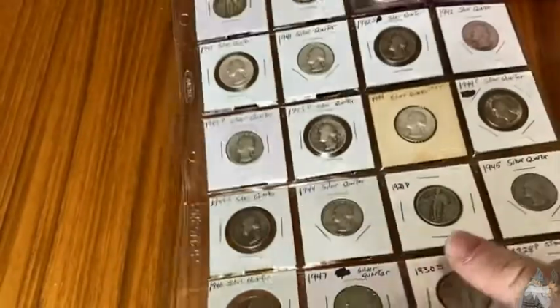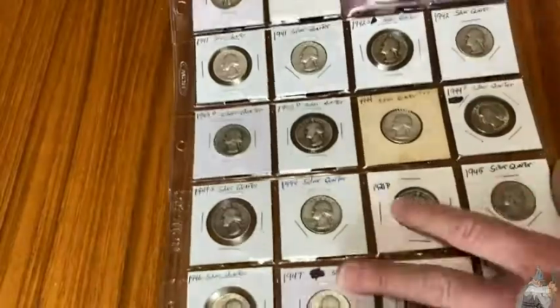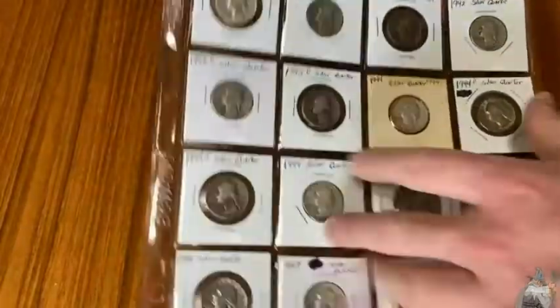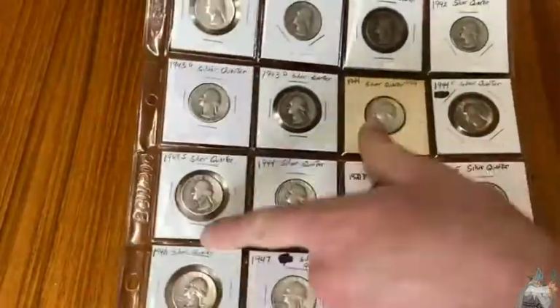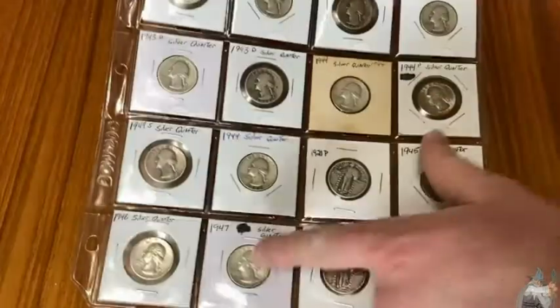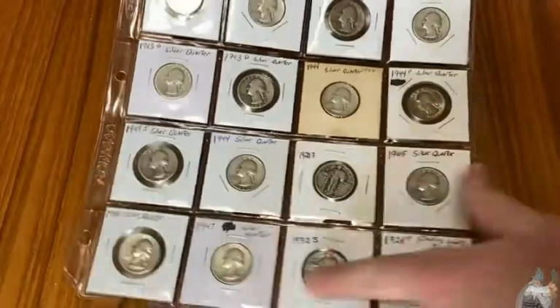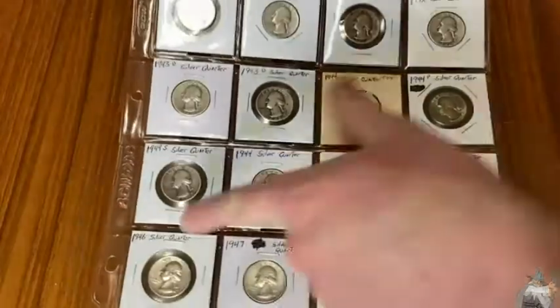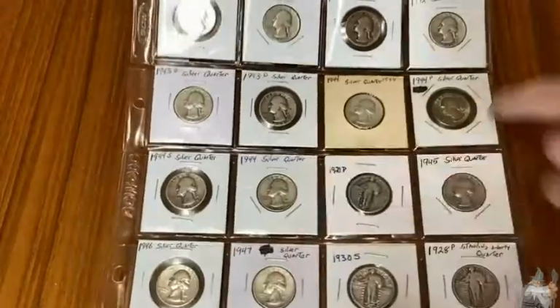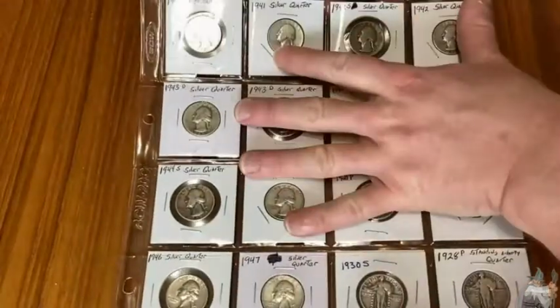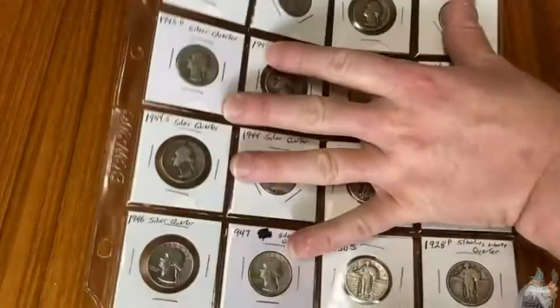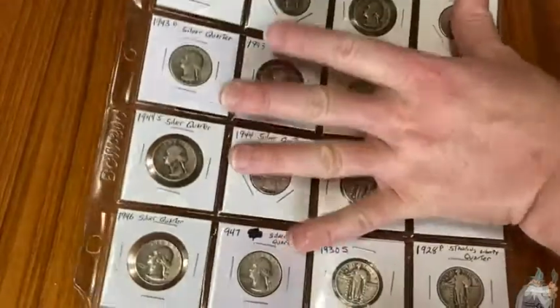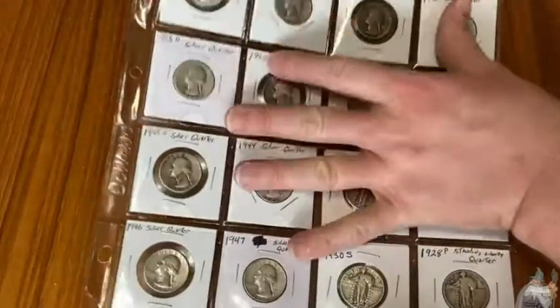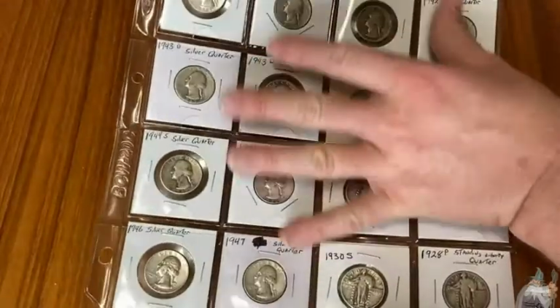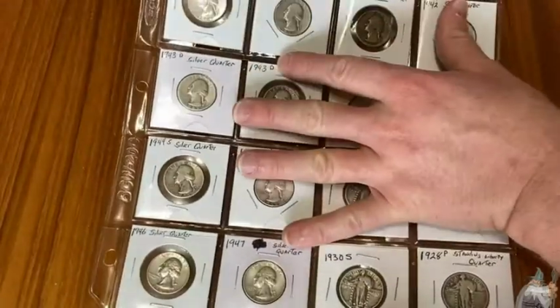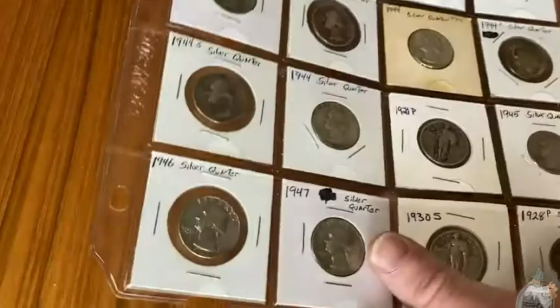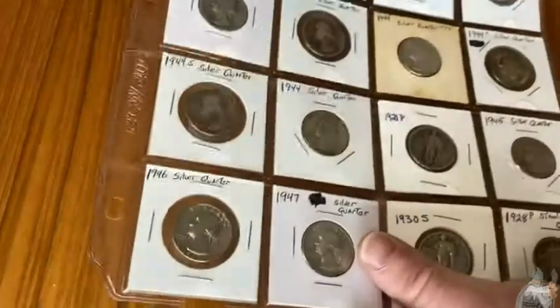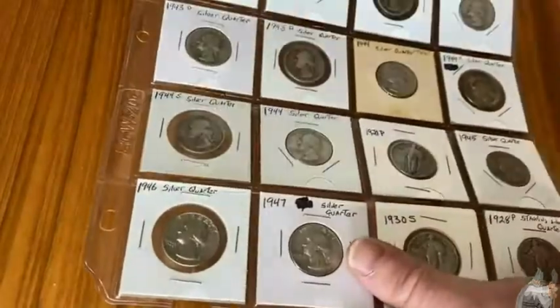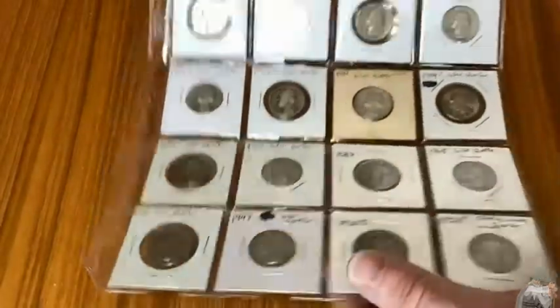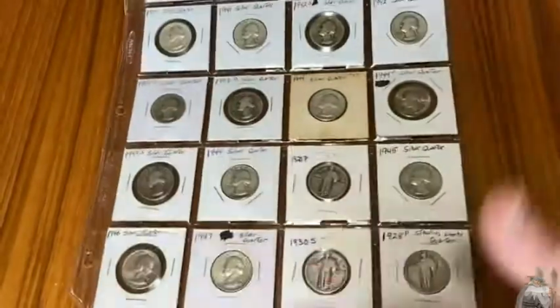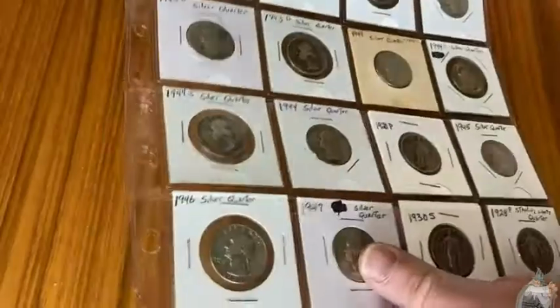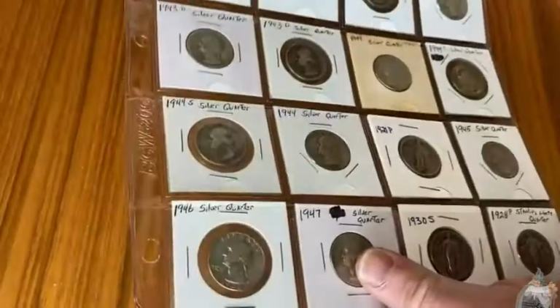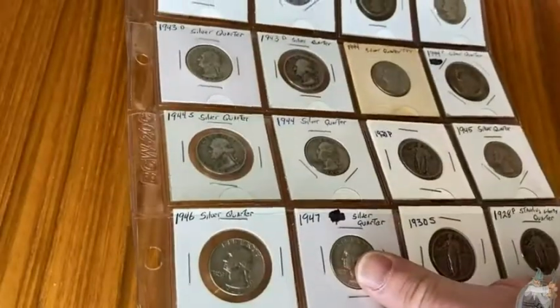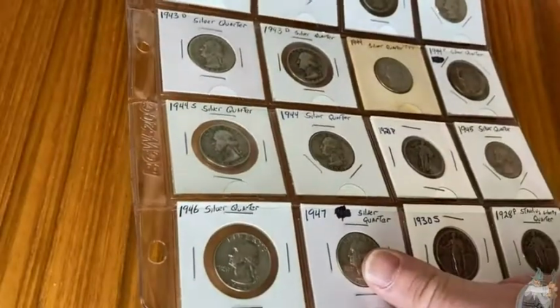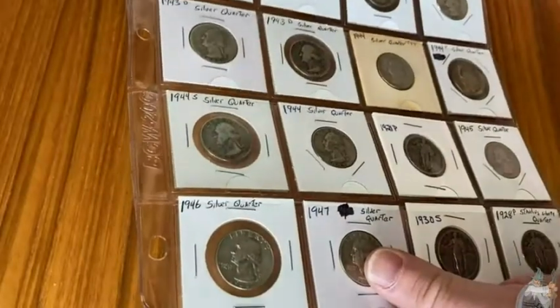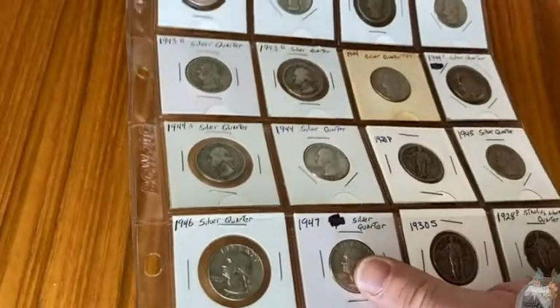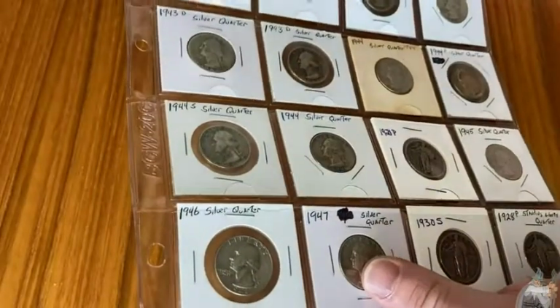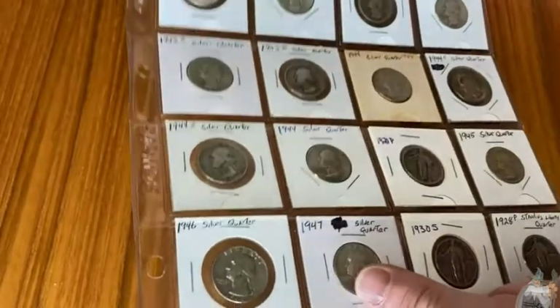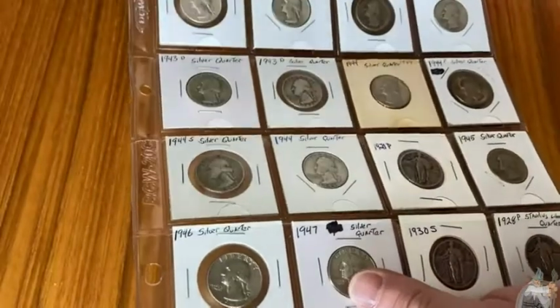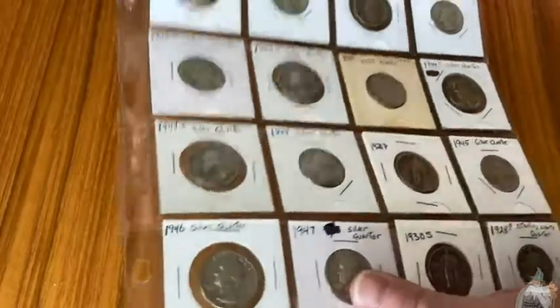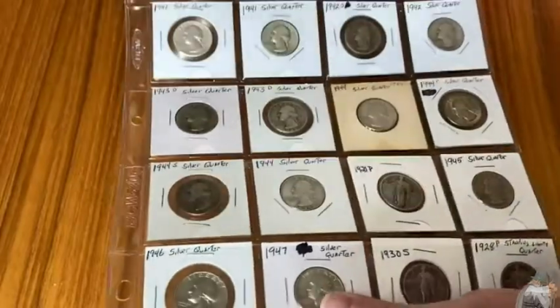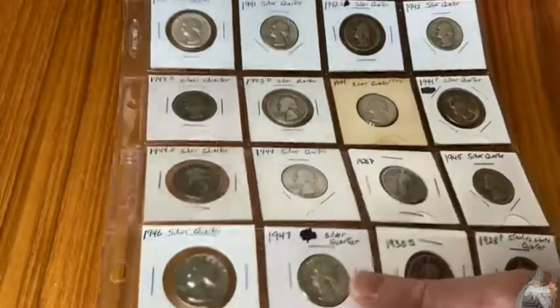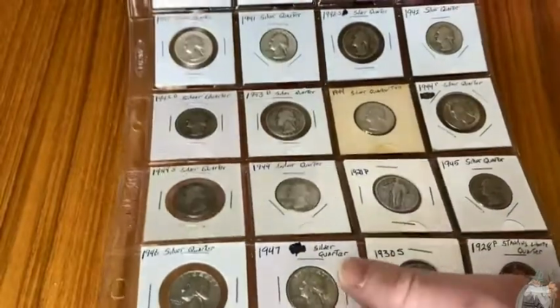I mean, I don't have 20 Morgan dollars in here. I'm not putting tons of weight on these. I have tons of these, so I don't know about you, but I have so many coin supplies and not enough coins to fill them.